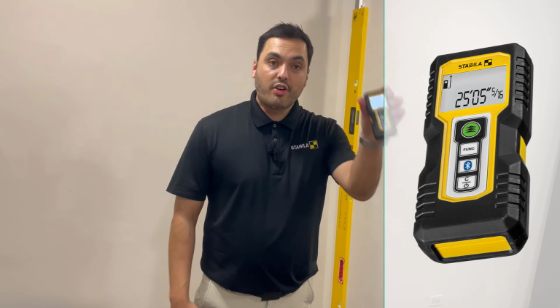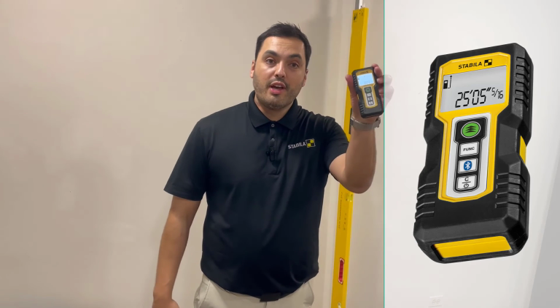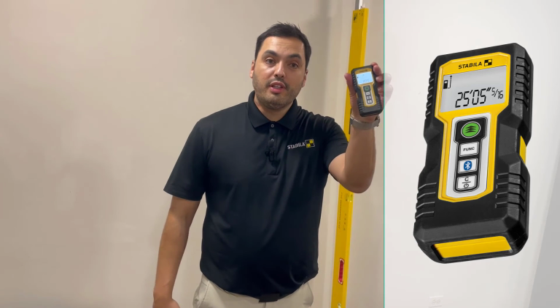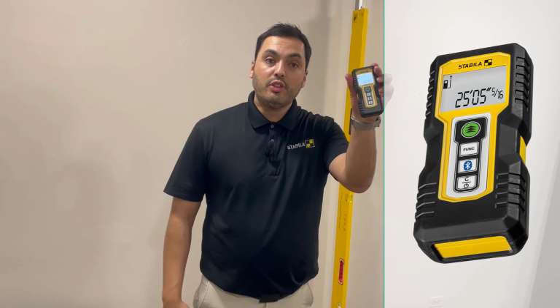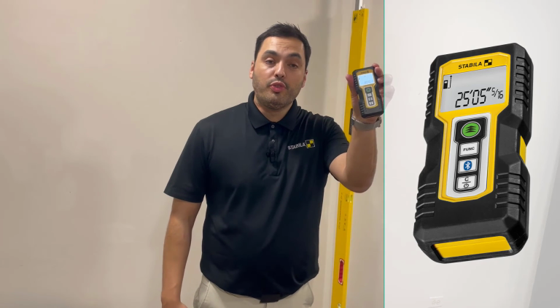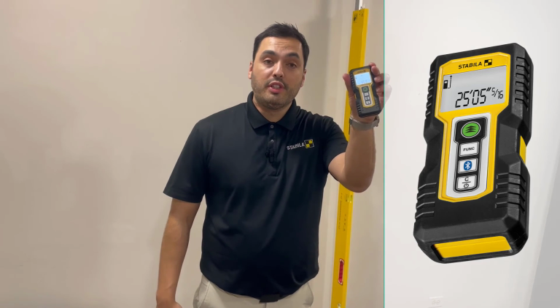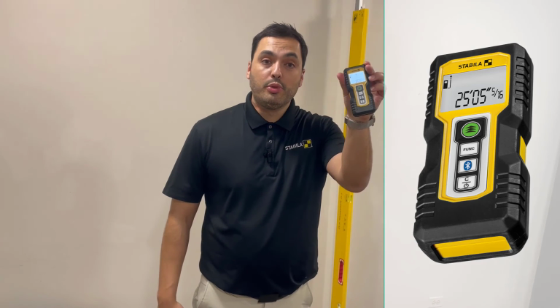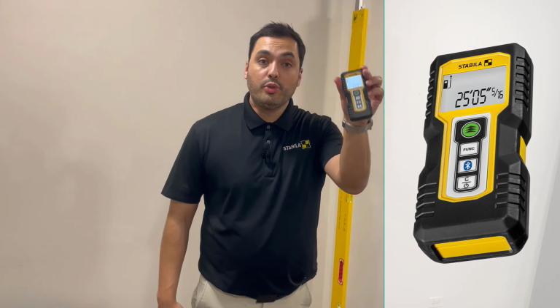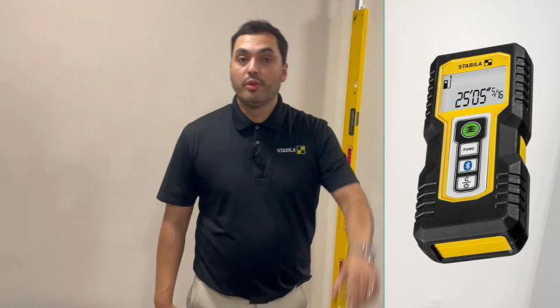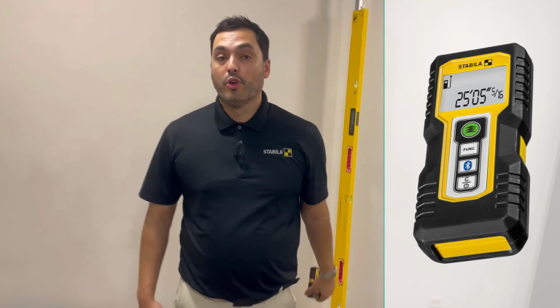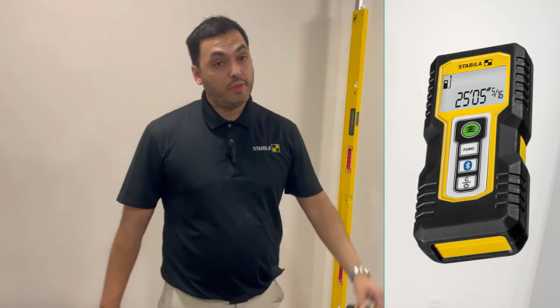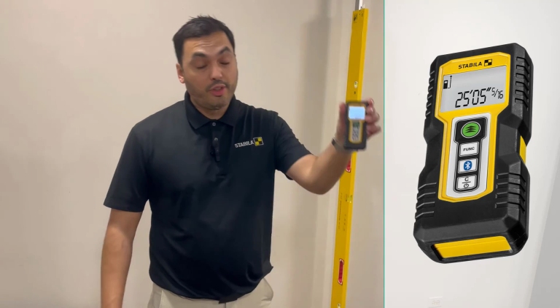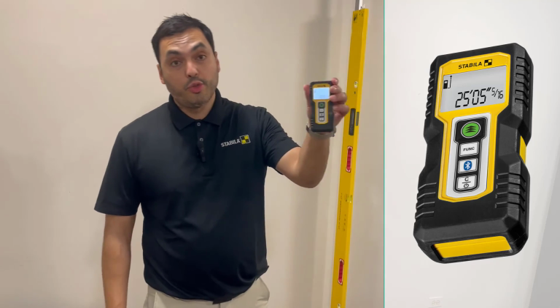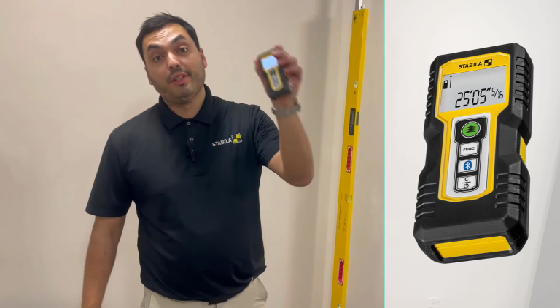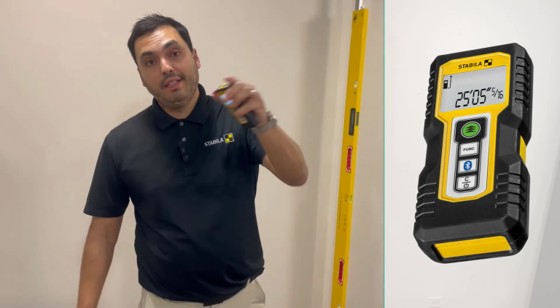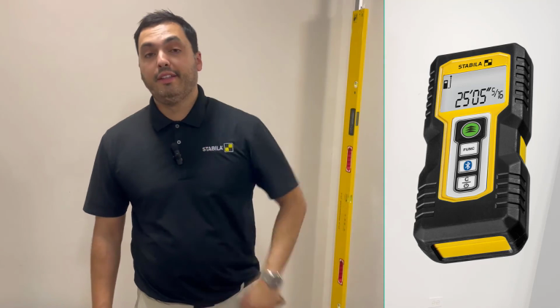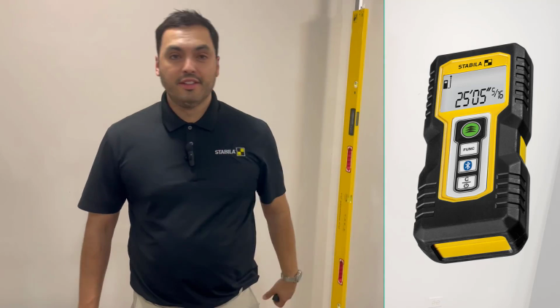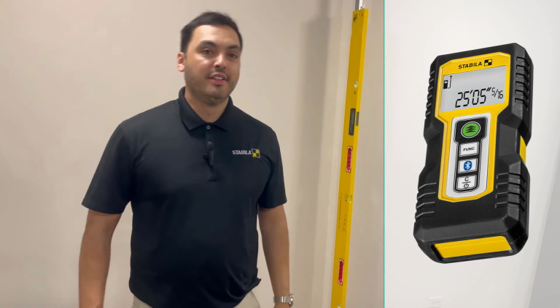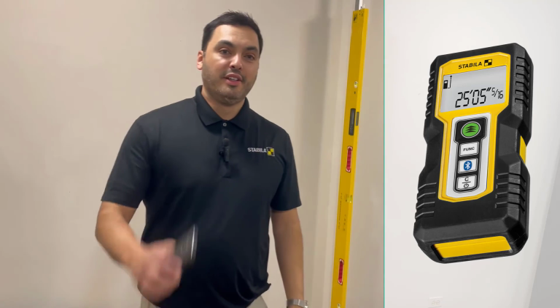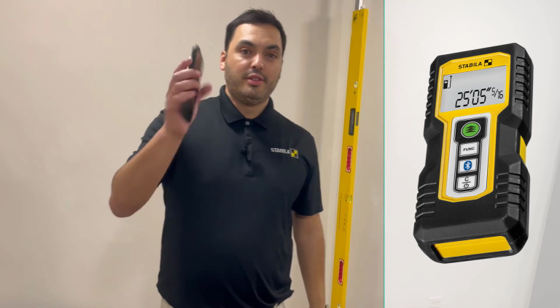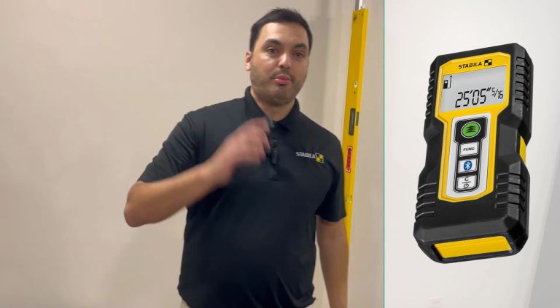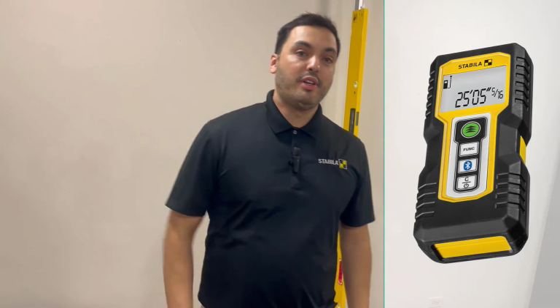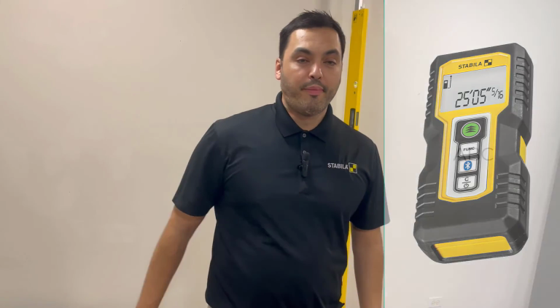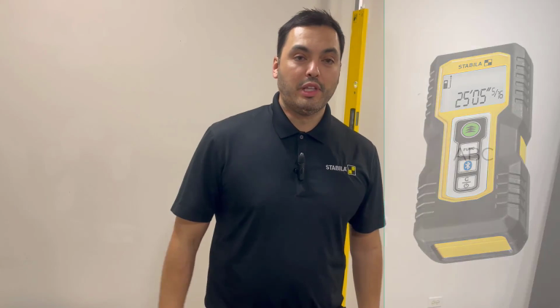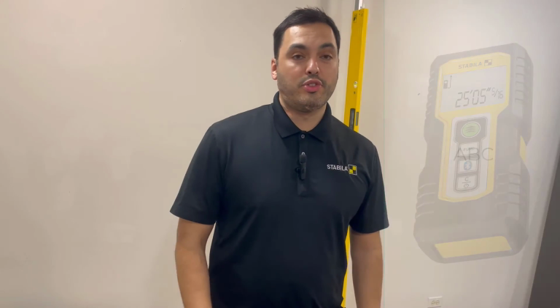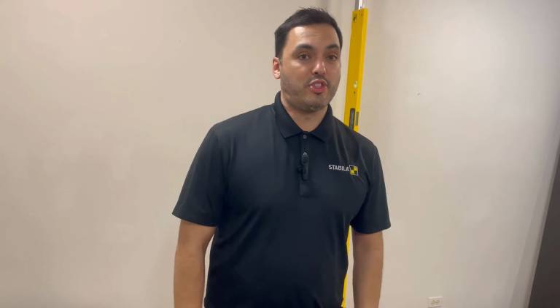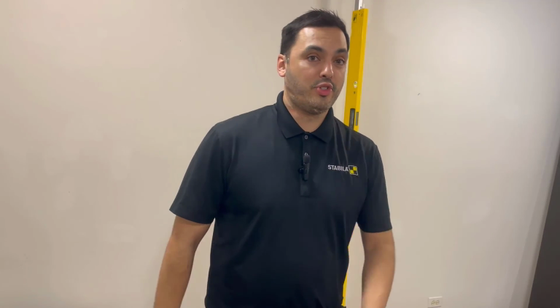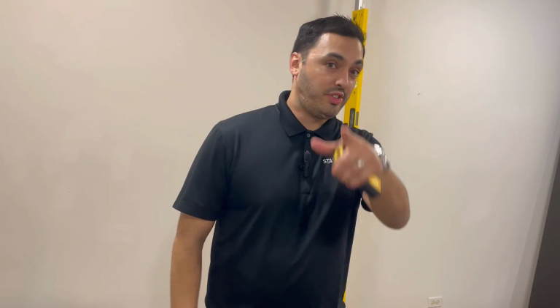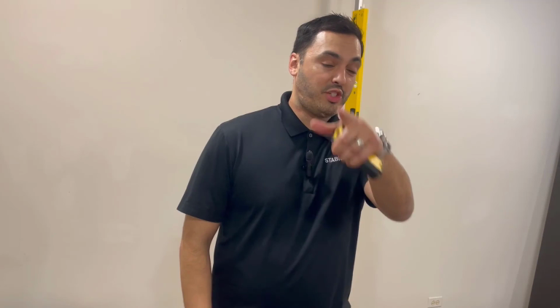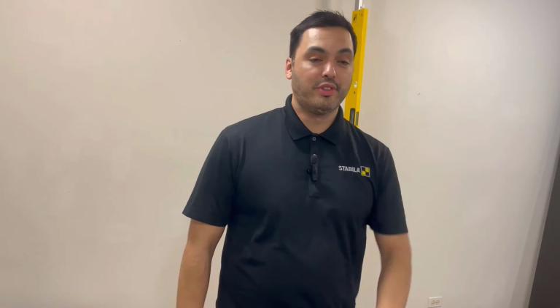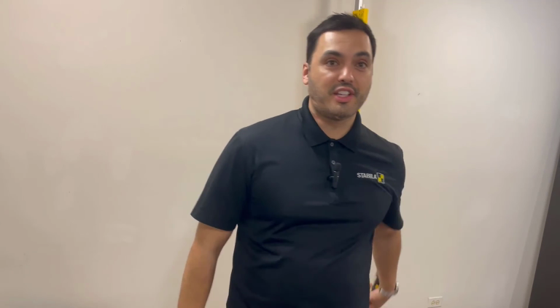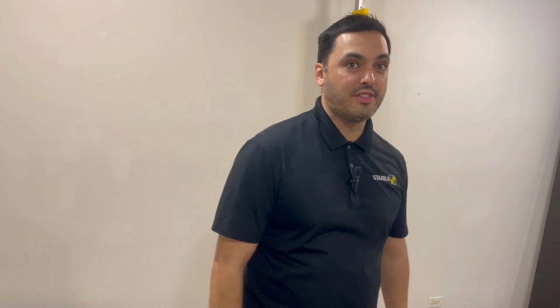This is our LD250BT Stabila laser distance measure. Until the next one — thanks guys.